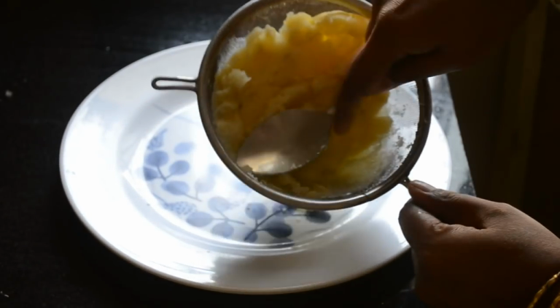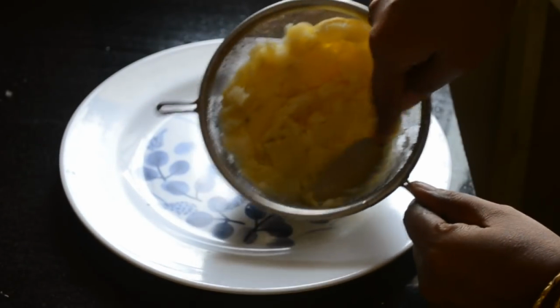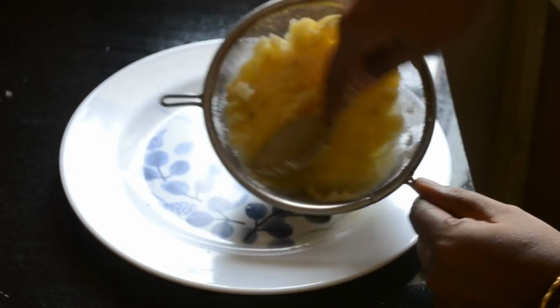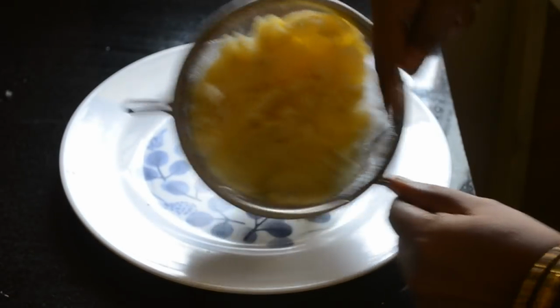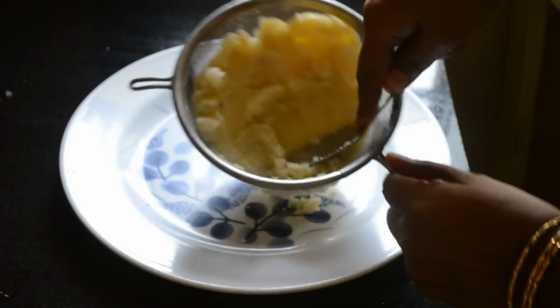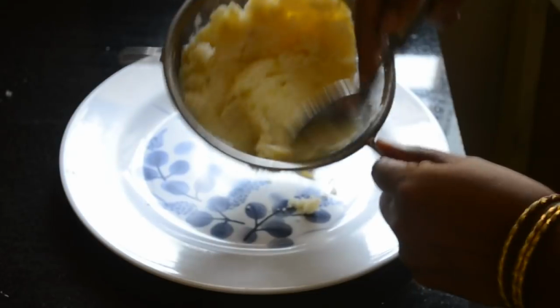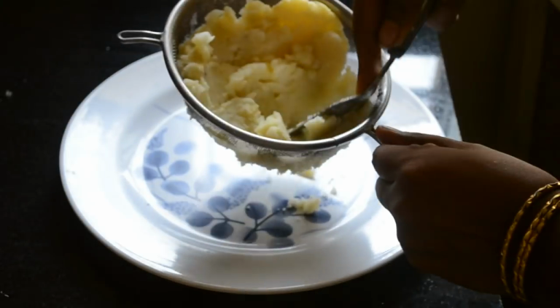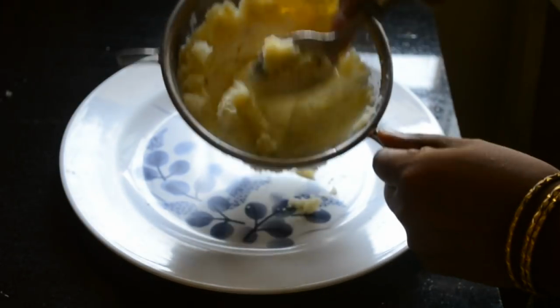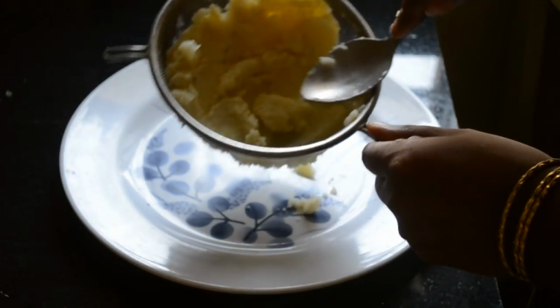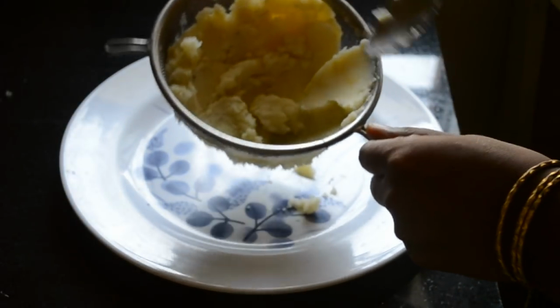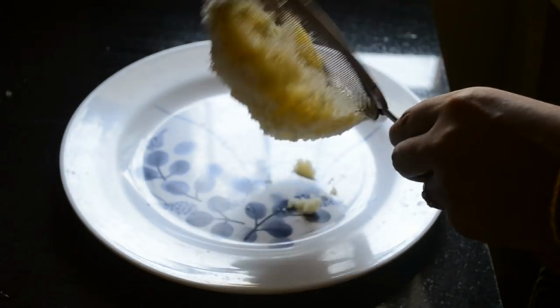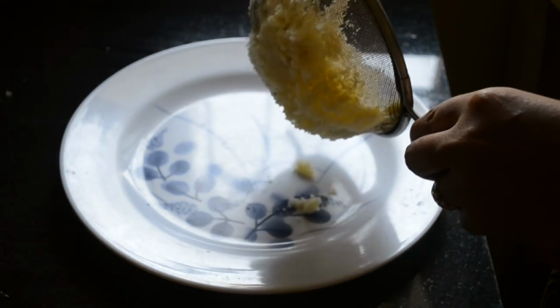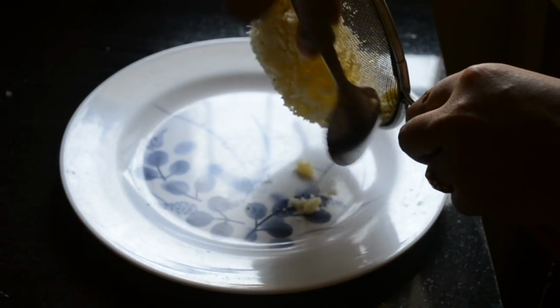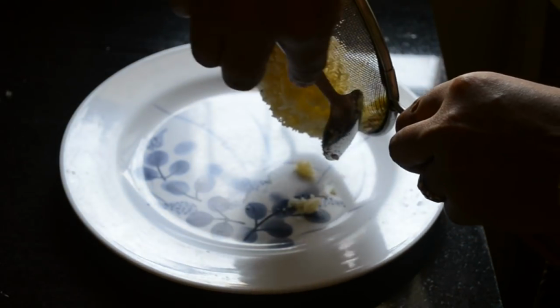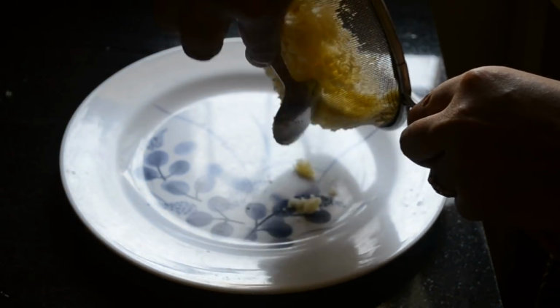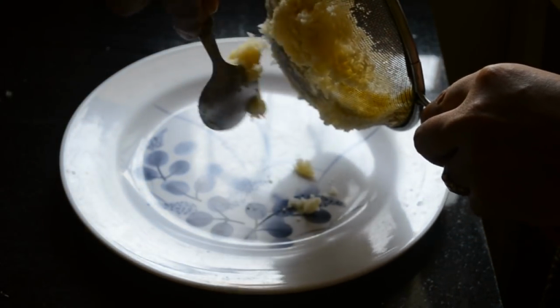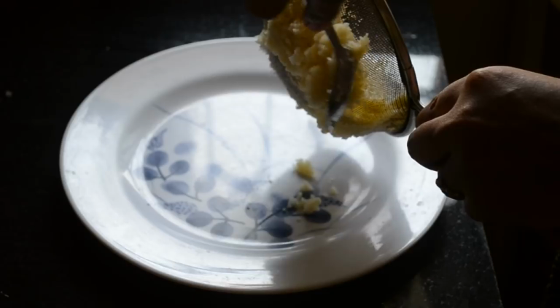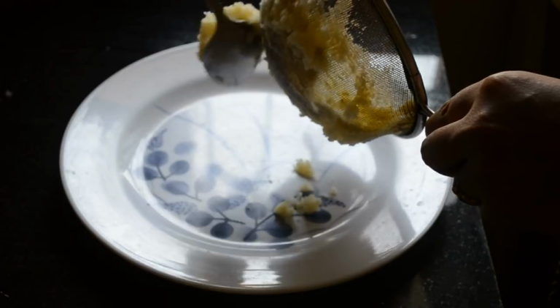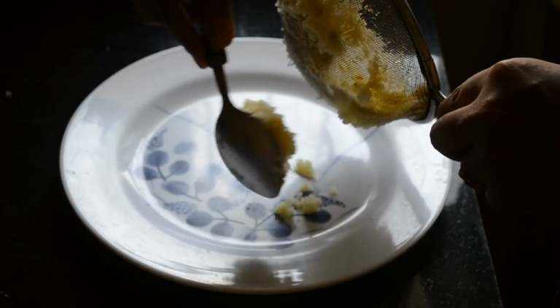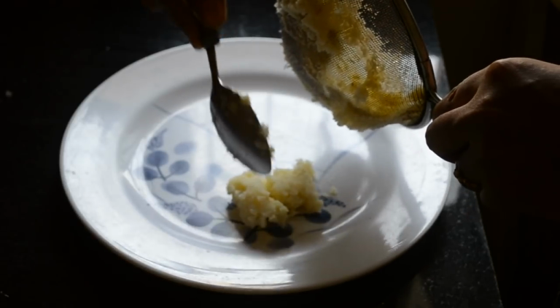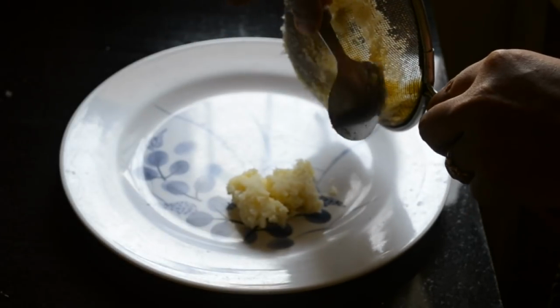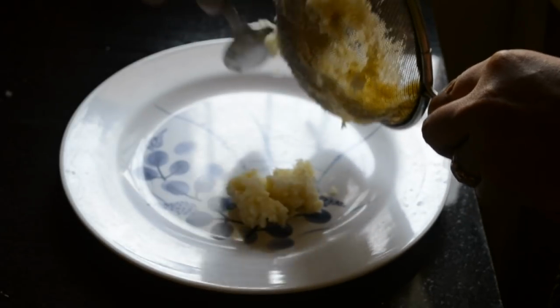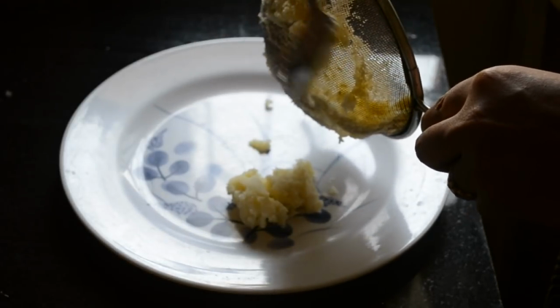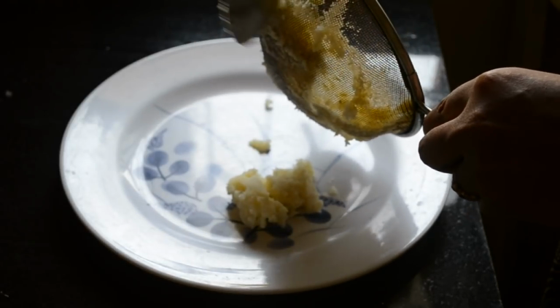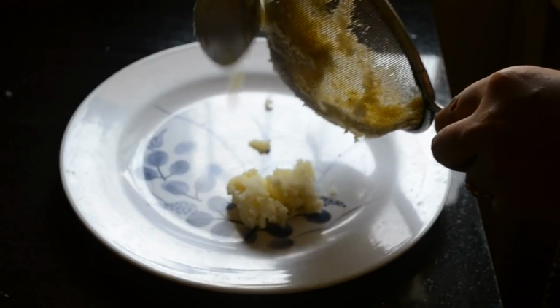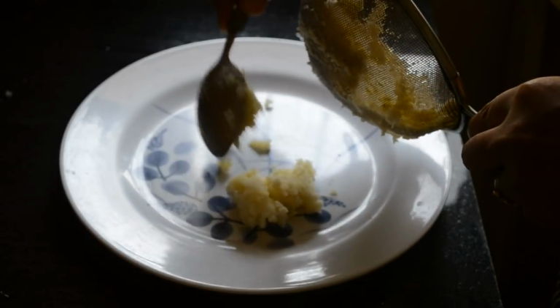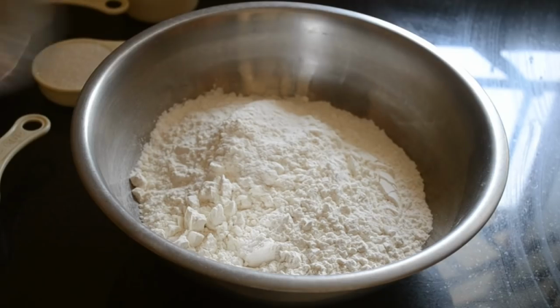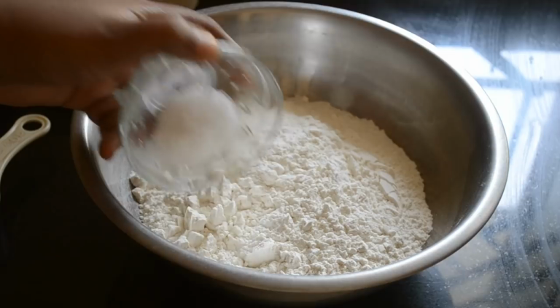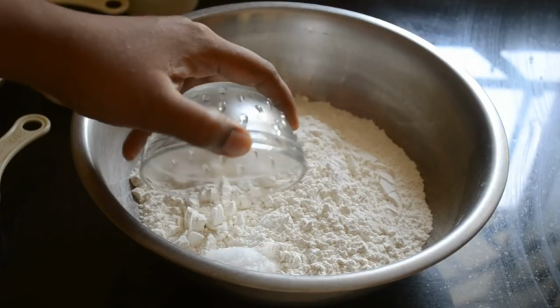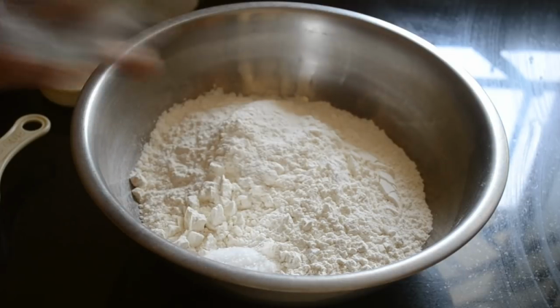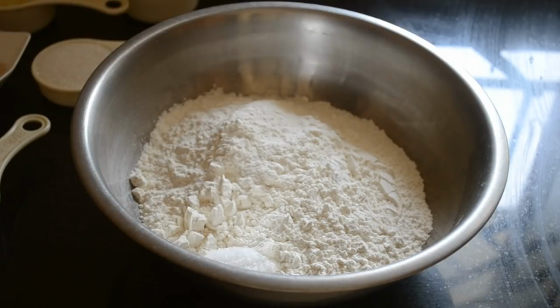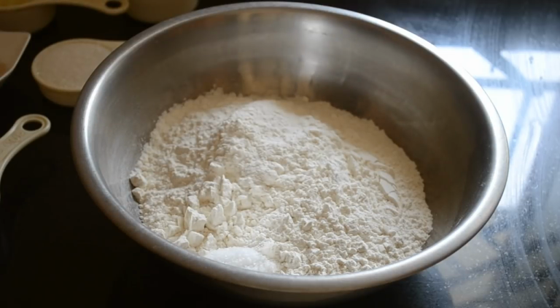Boil, peel and mash a potato and pass it through a metal sieve until it is a fine lump-free mixture. Retain the water used for boiling because we will be using it to mix the dough.